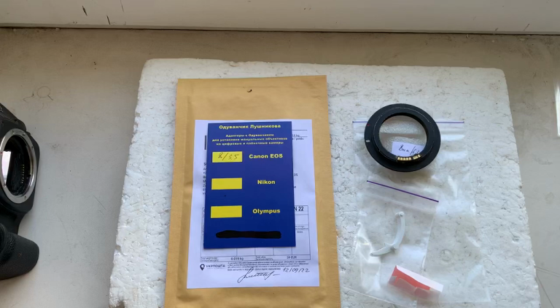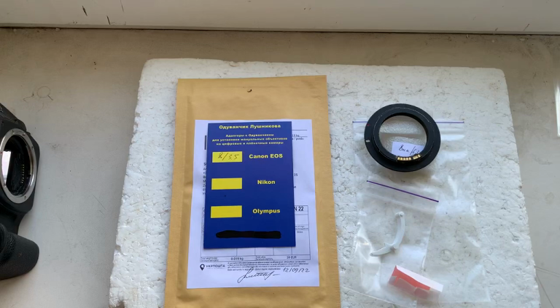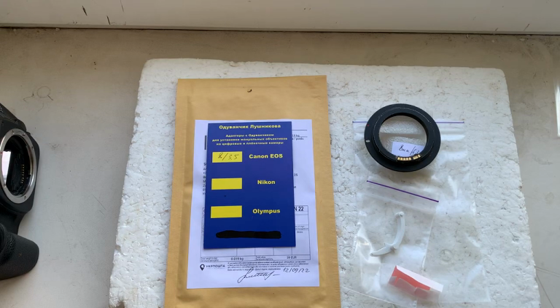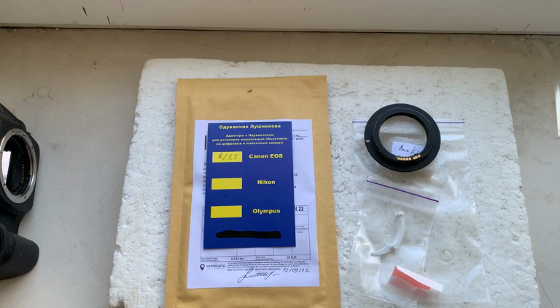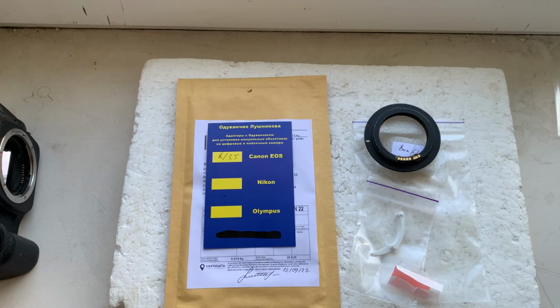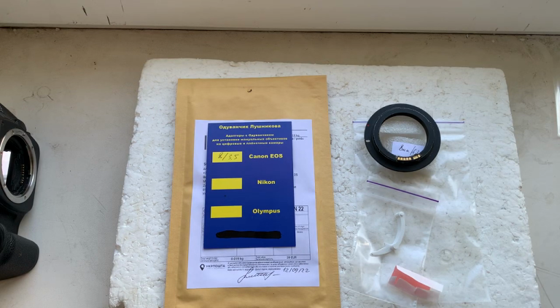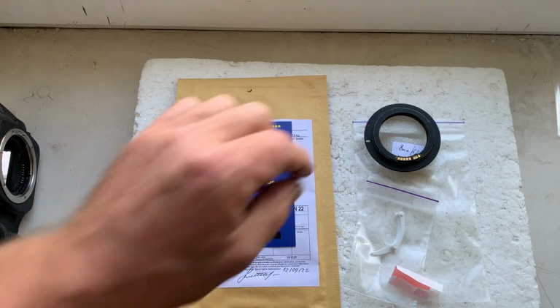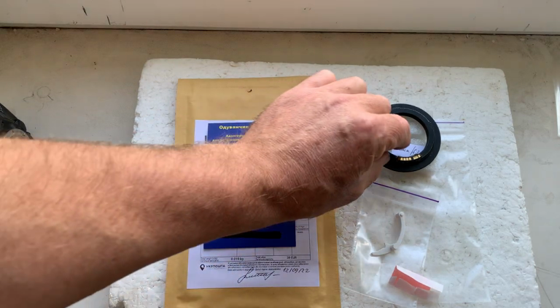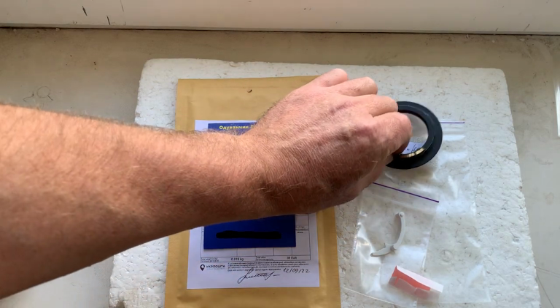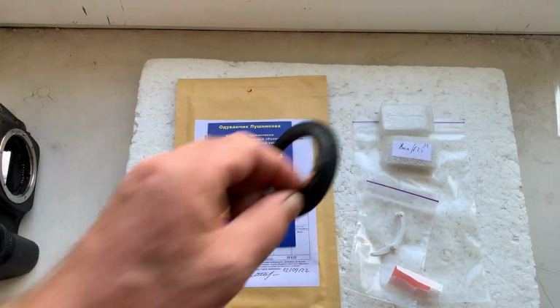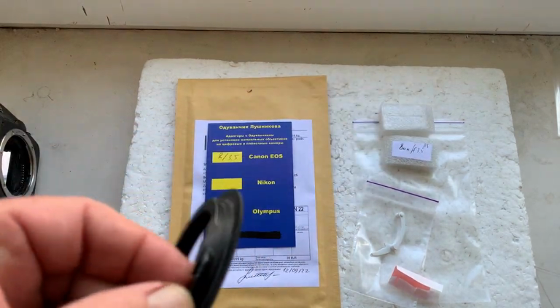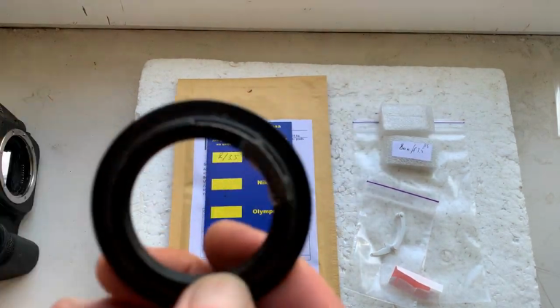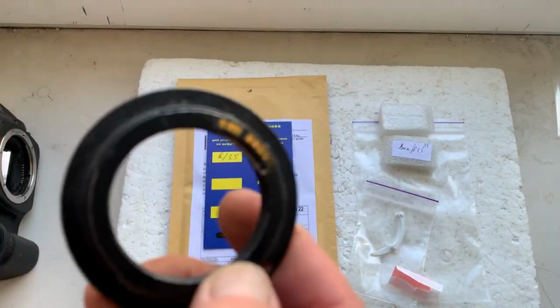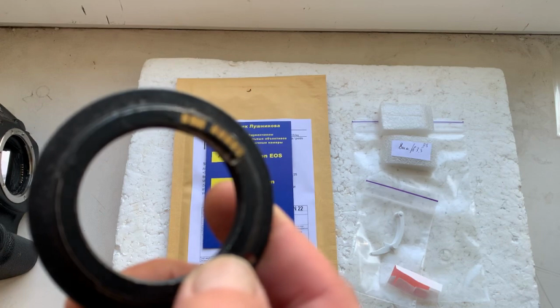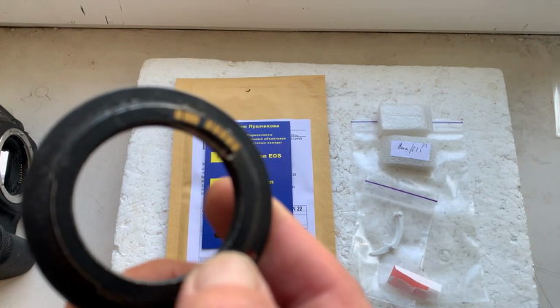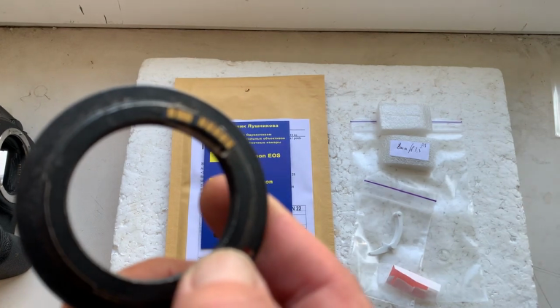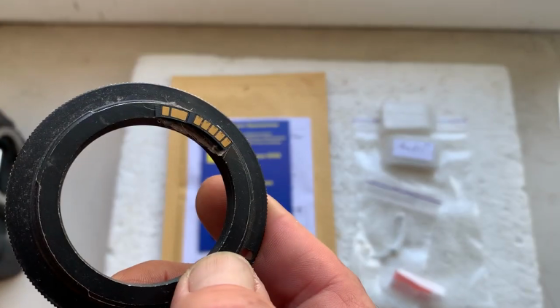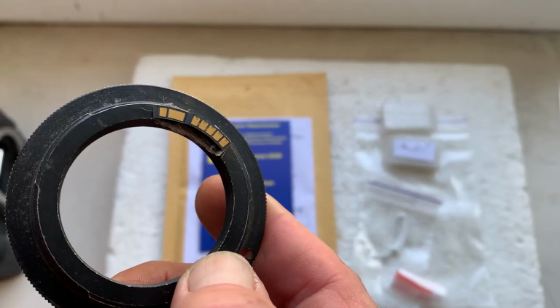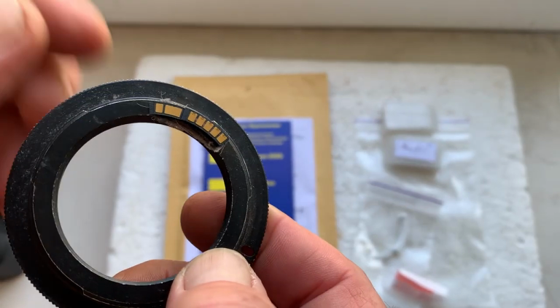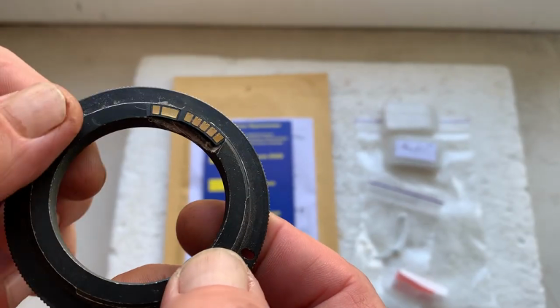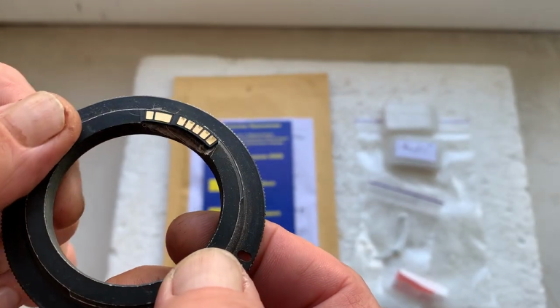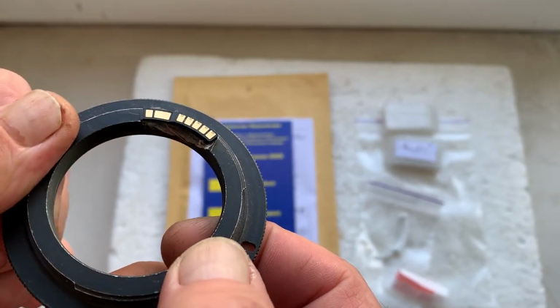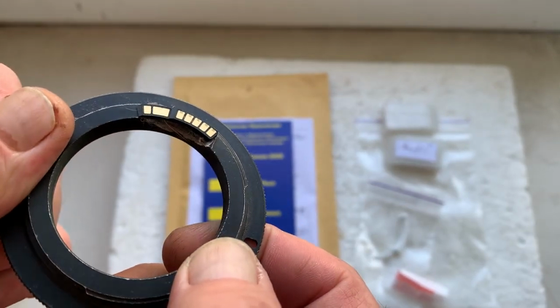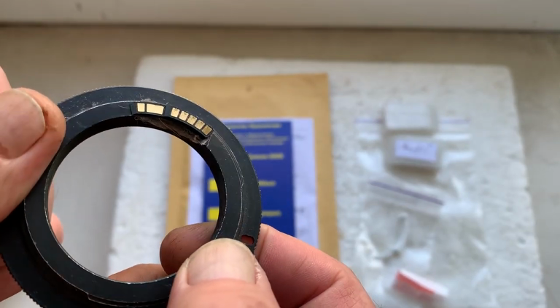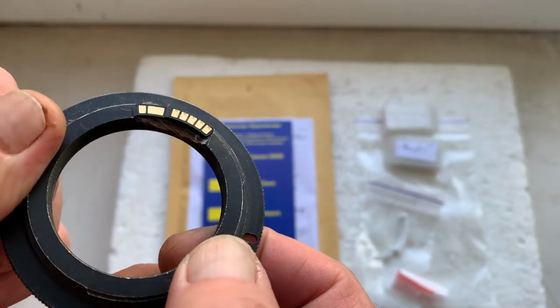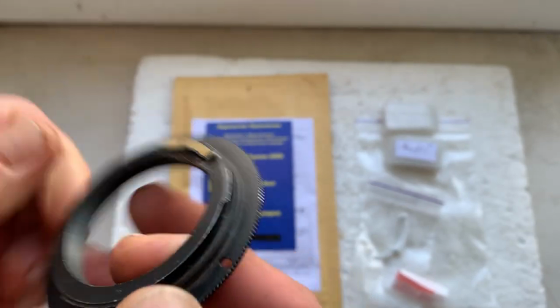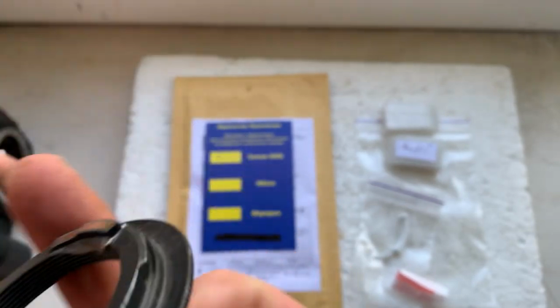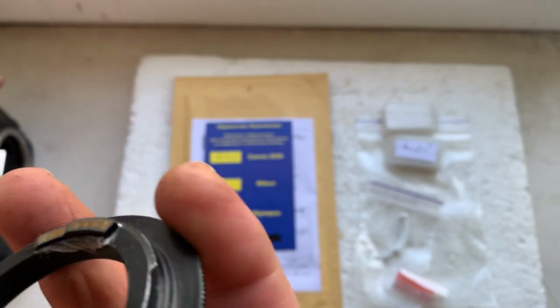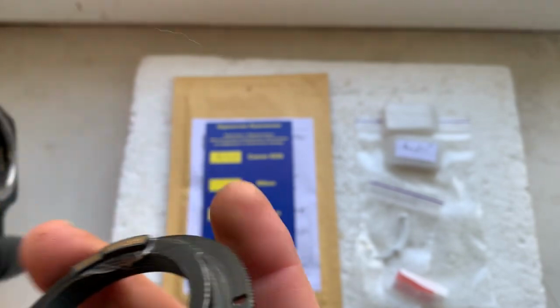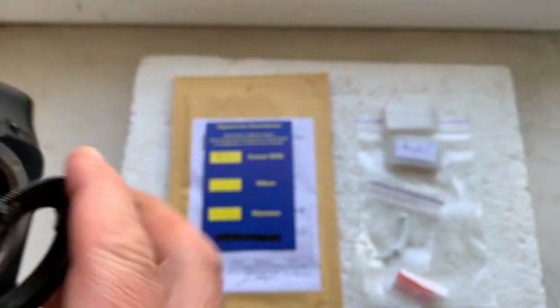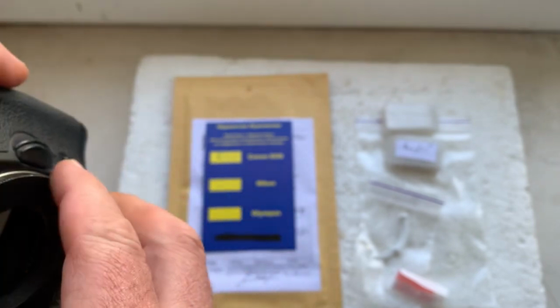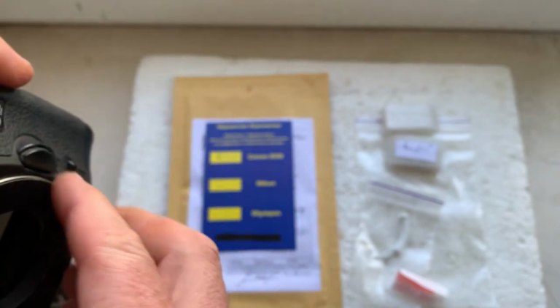Hello. This video is about your chip. This is your chip, and it is started with help of double-sided tape on my testing adapter. Now while checking my camera...